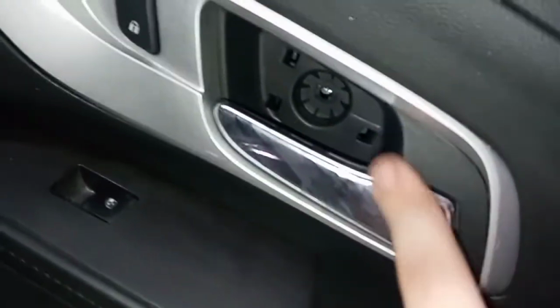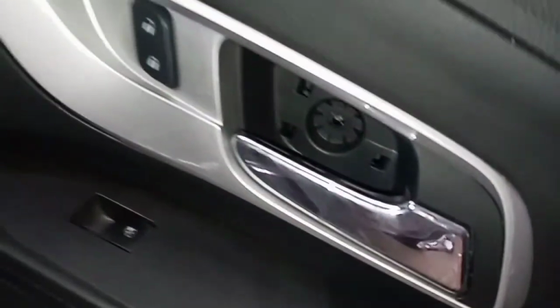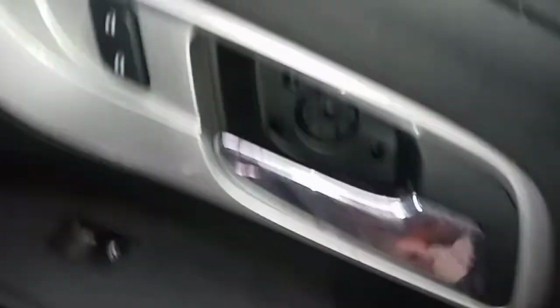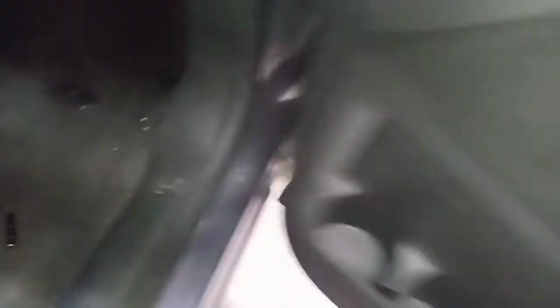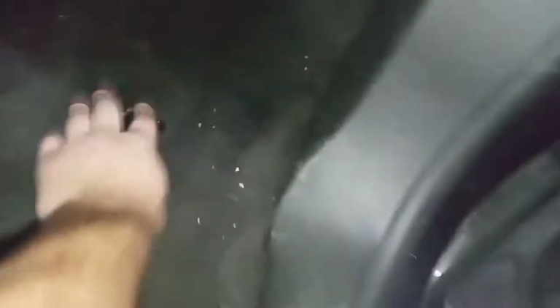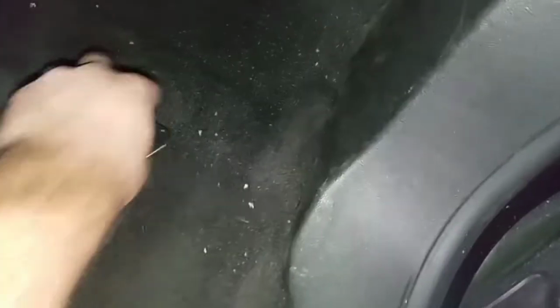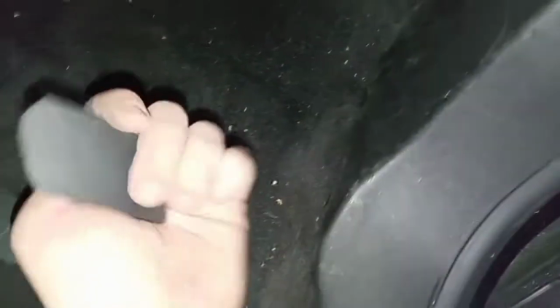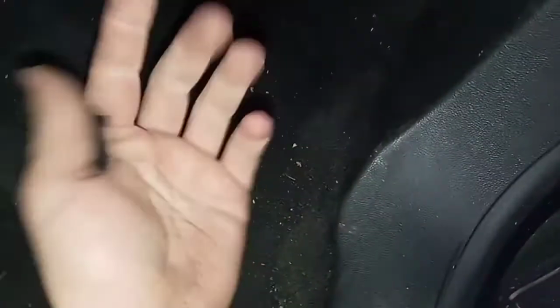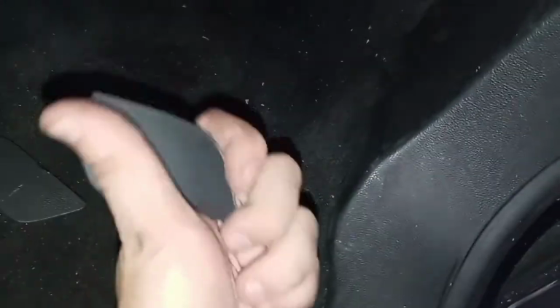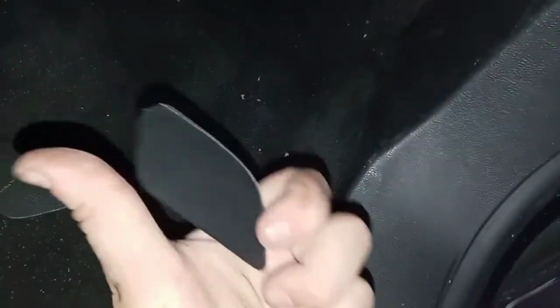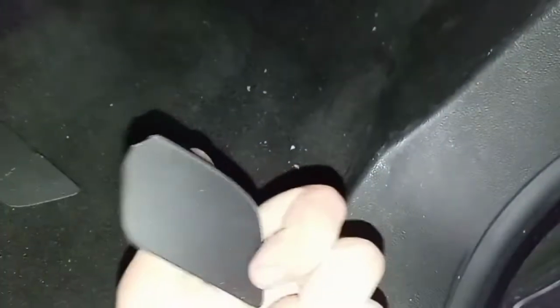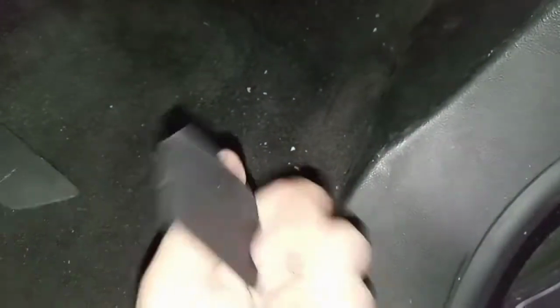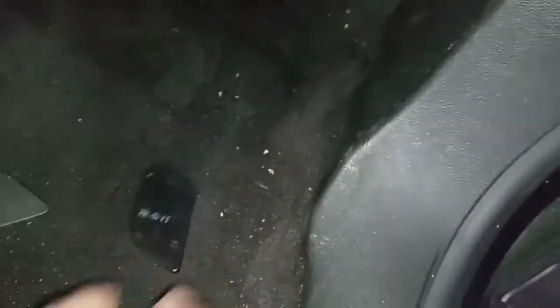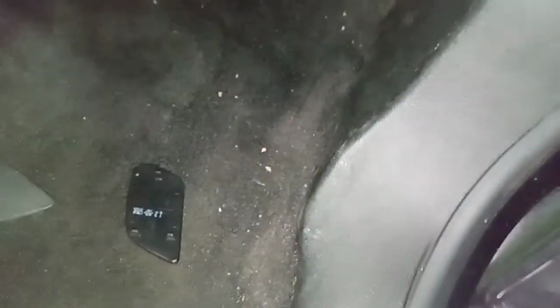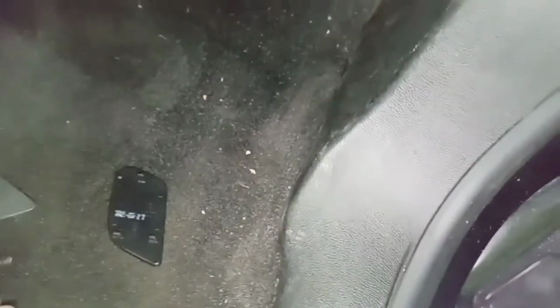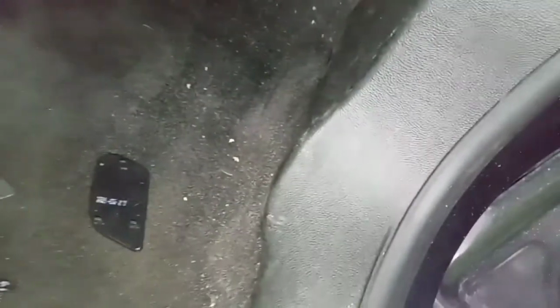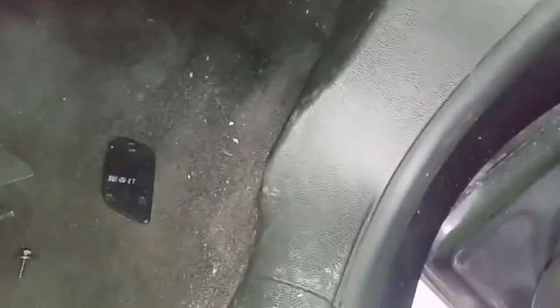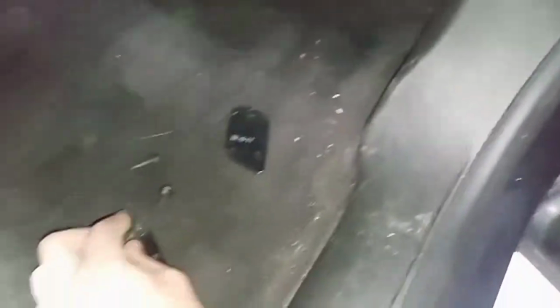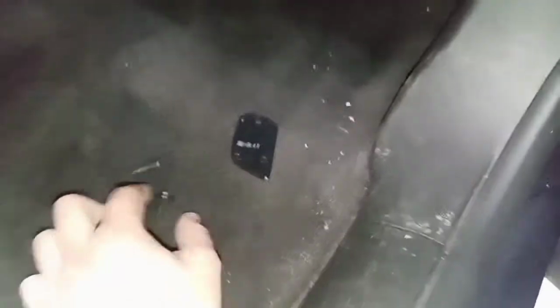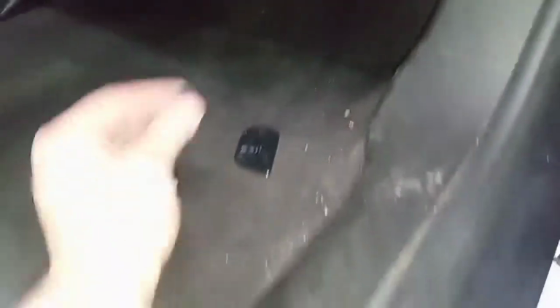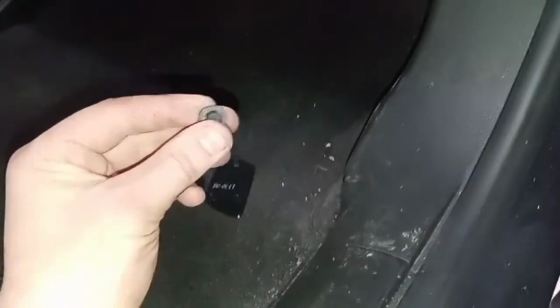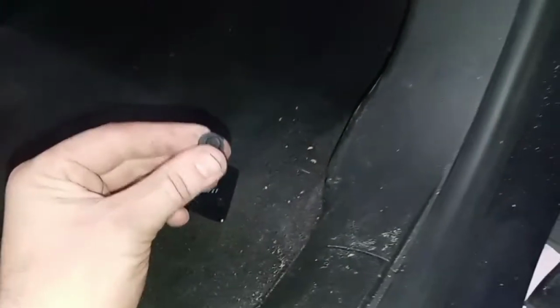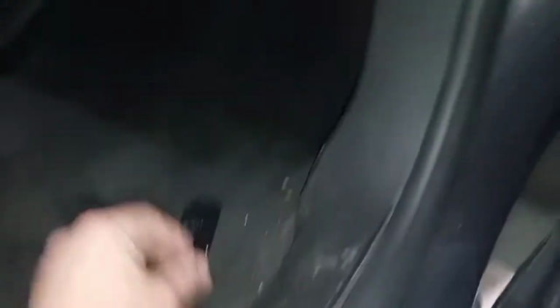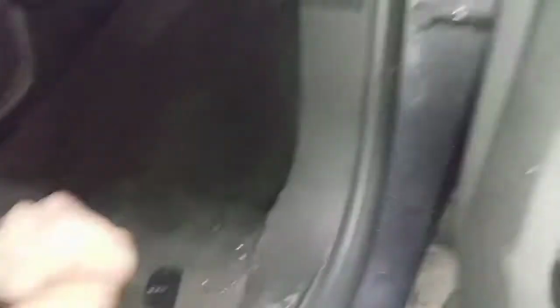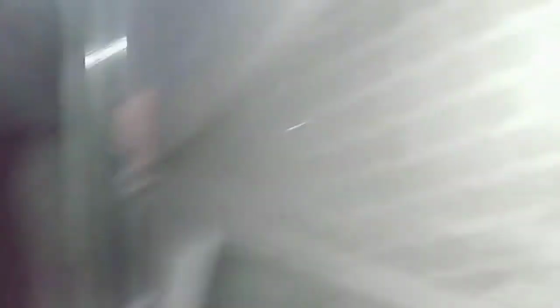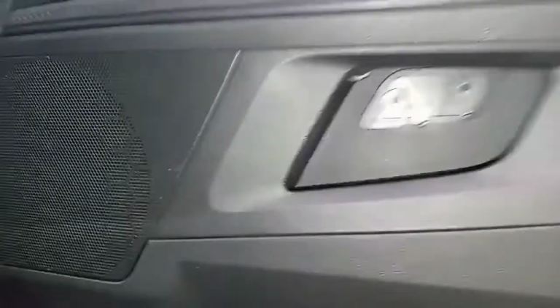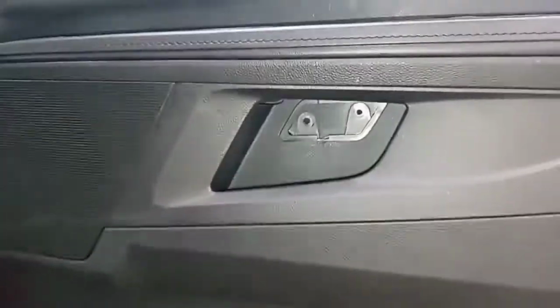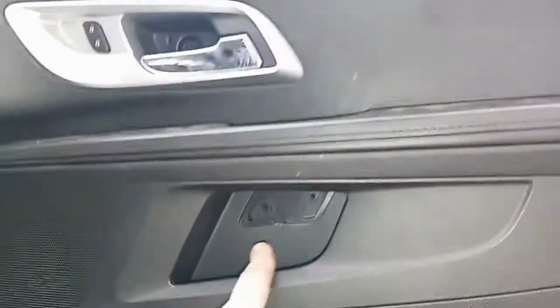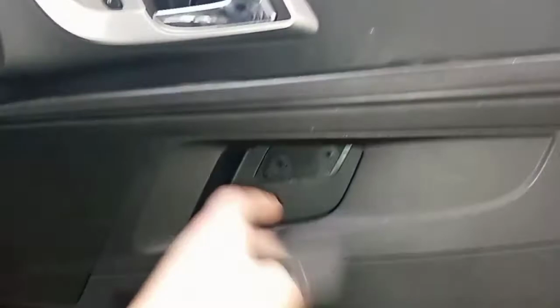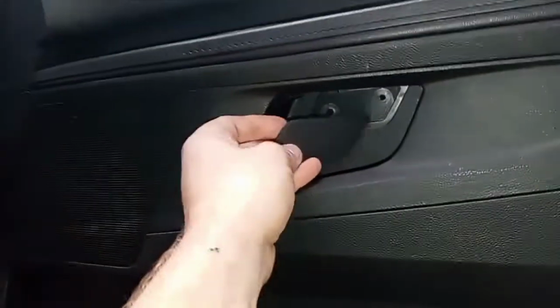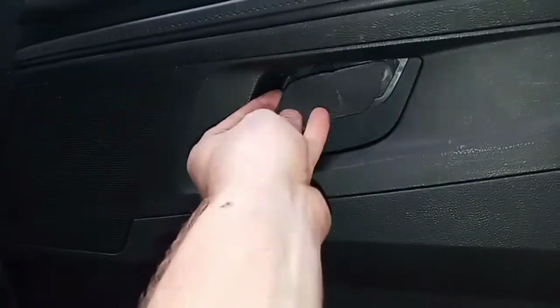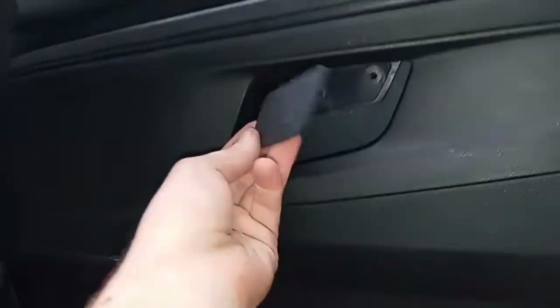There's a 7 millimeter screw bolt in there - go ahead and get that out. 7 millimeter on that one. And then down here there's a little panel.